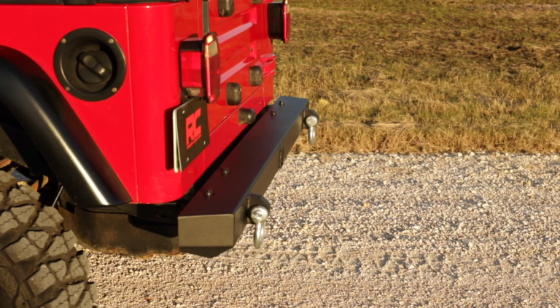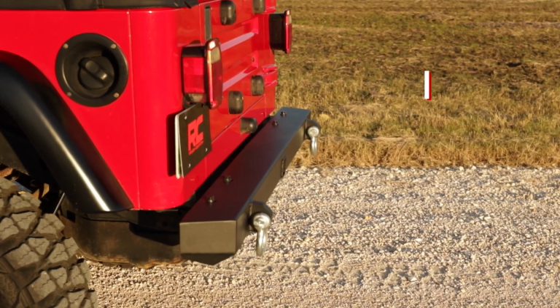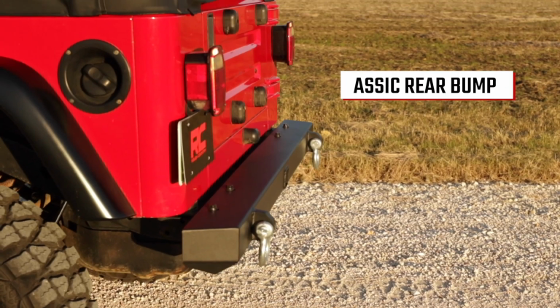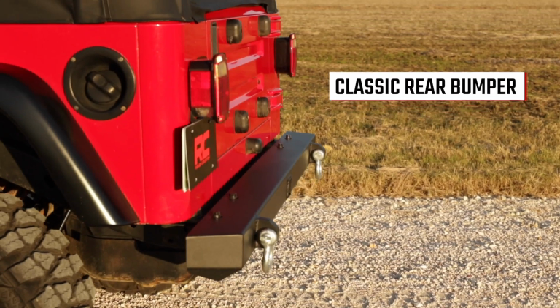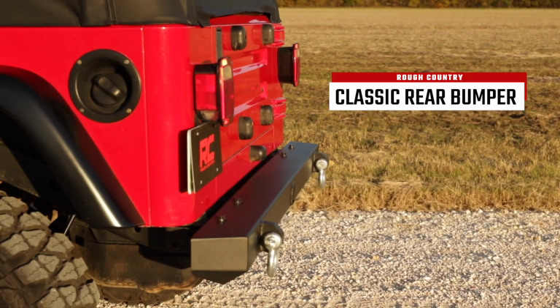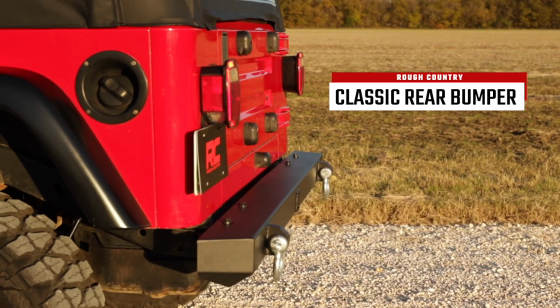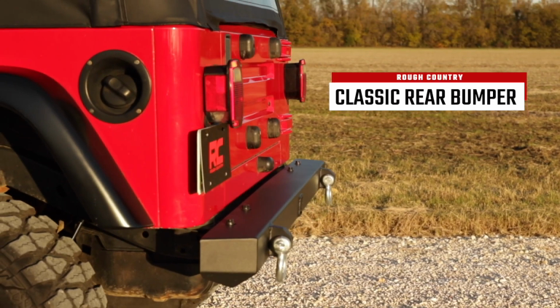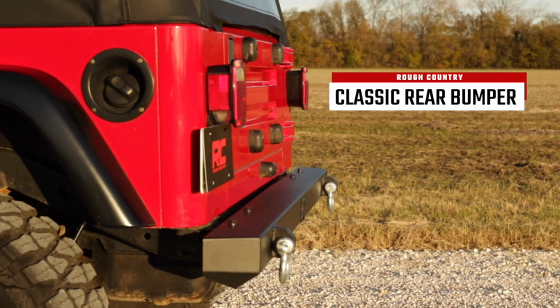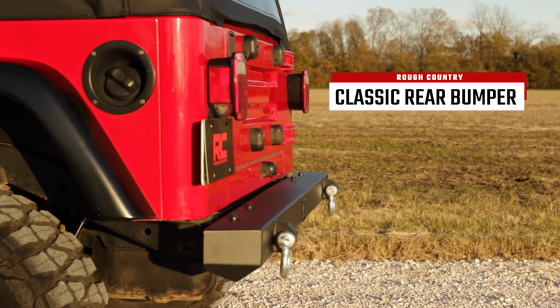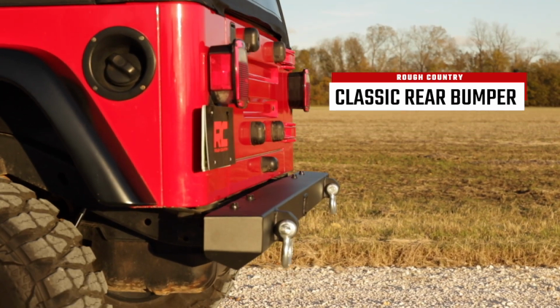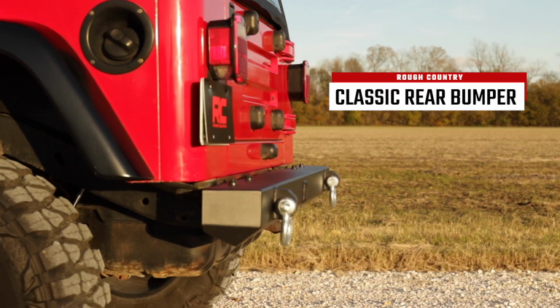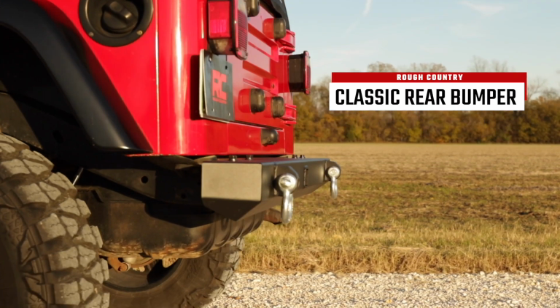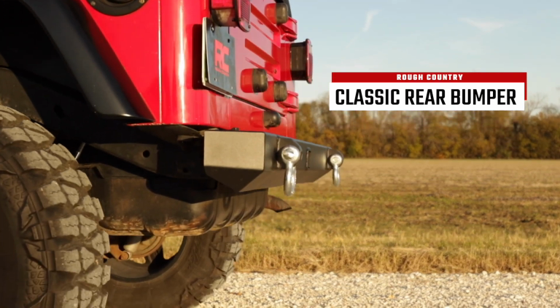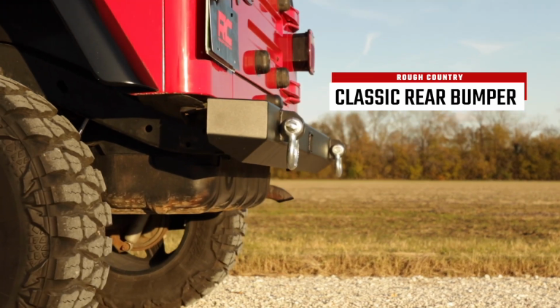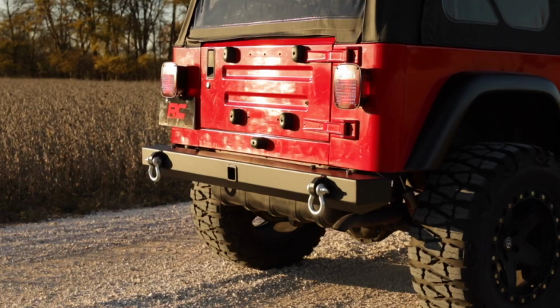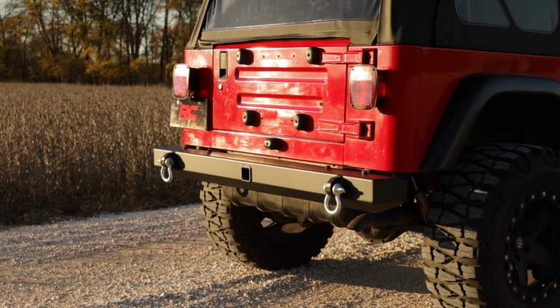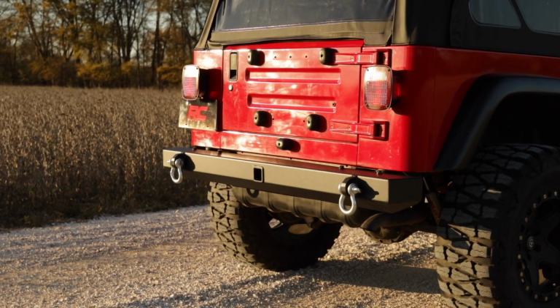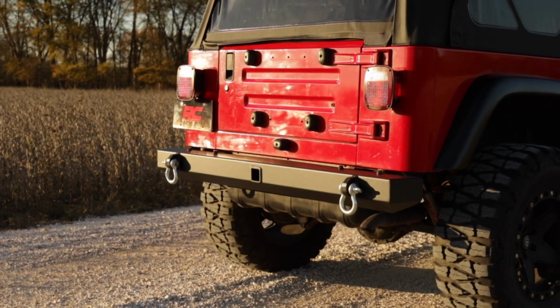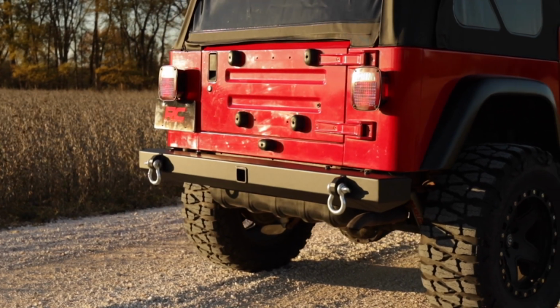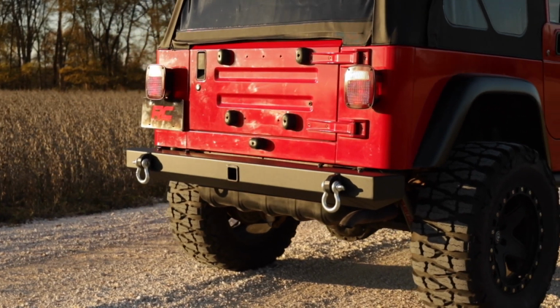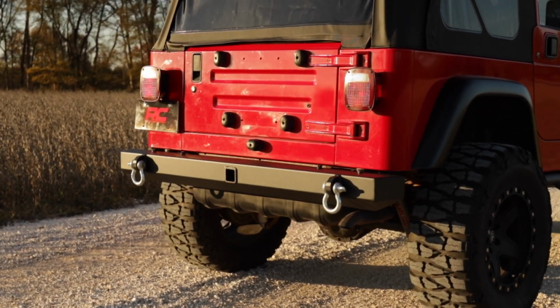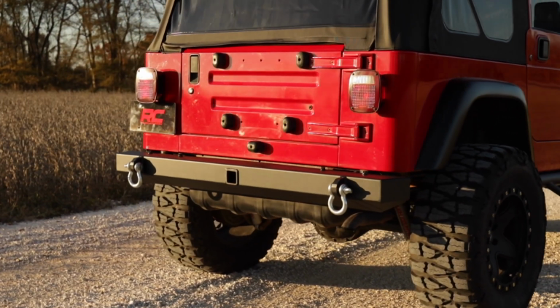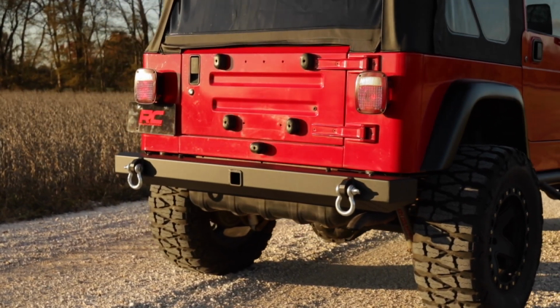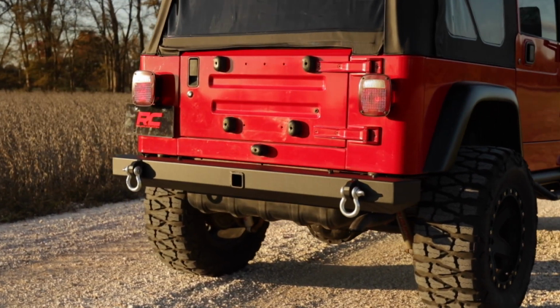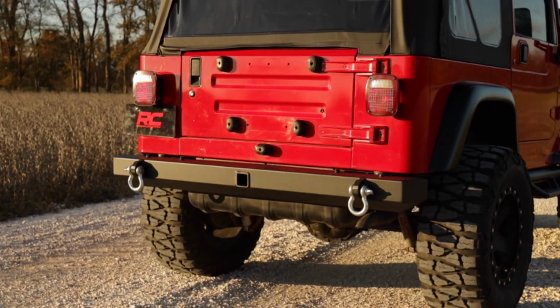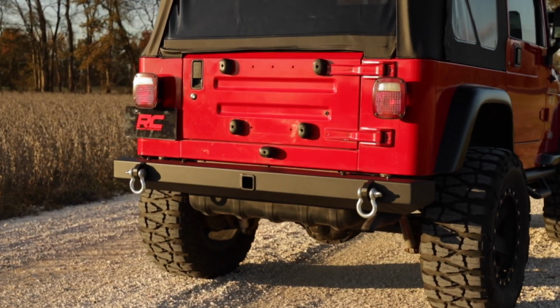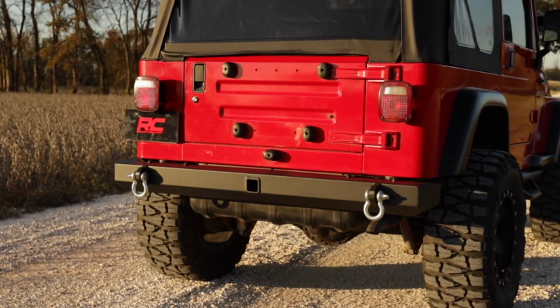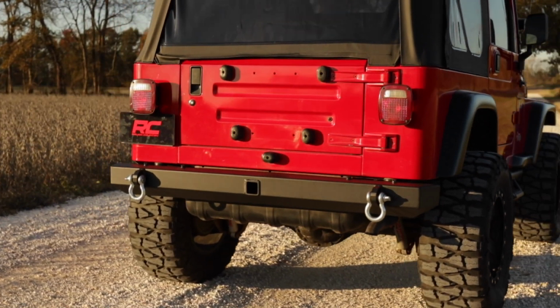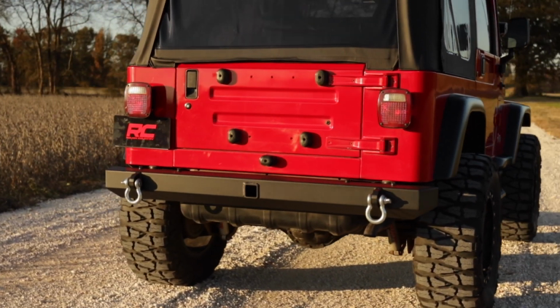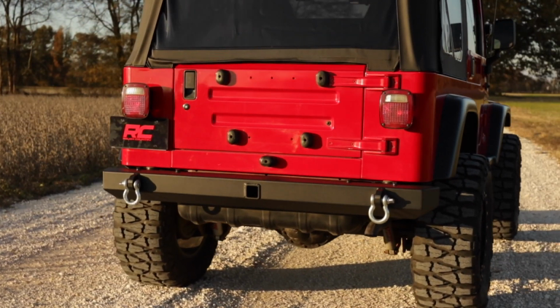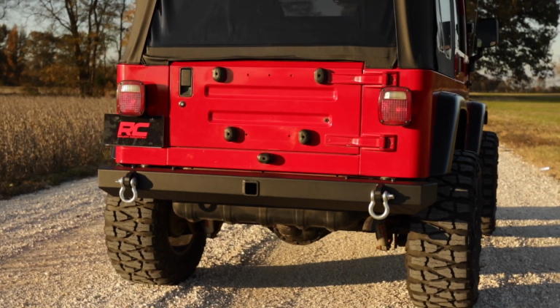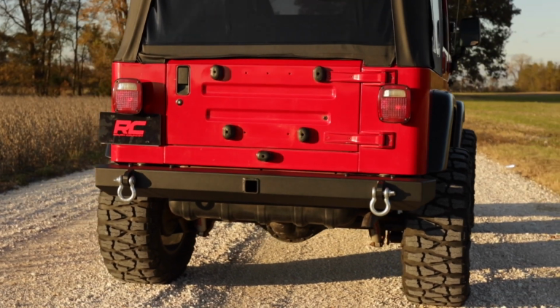Rough Country's classic rear bumper is a classic design with modern appeal. With bold but simple angles, this design truly complements your Jeep's body style for increased protection that blends right in with the look of your classic Jeep.